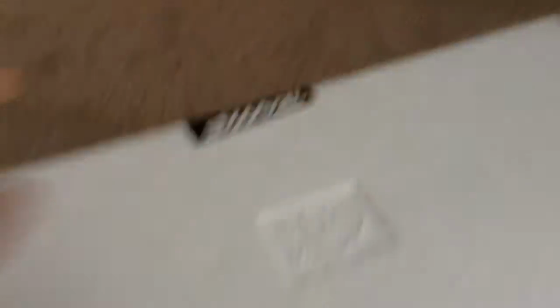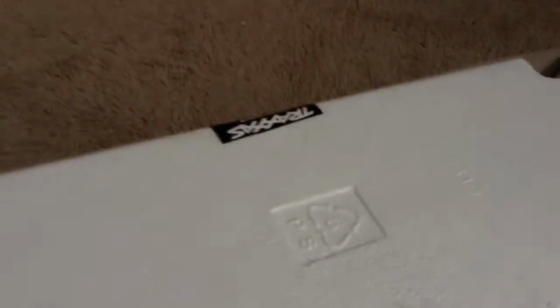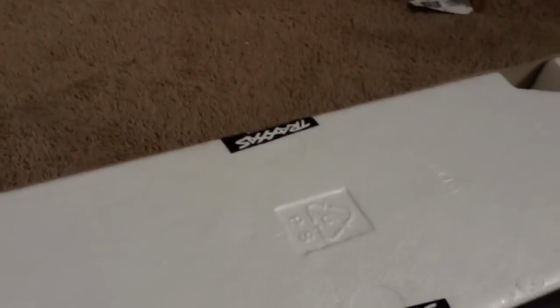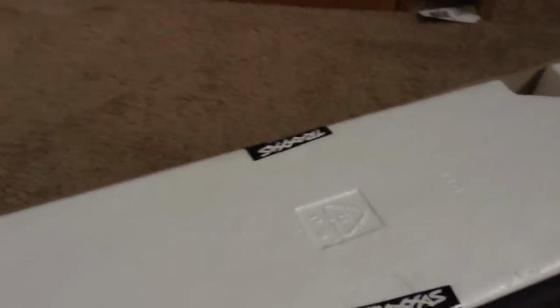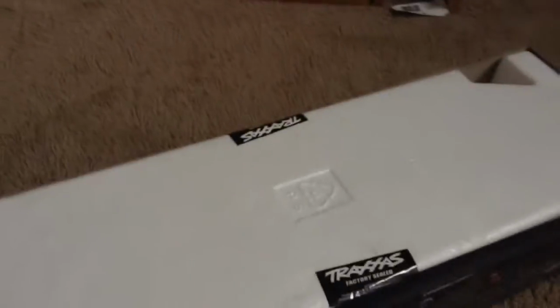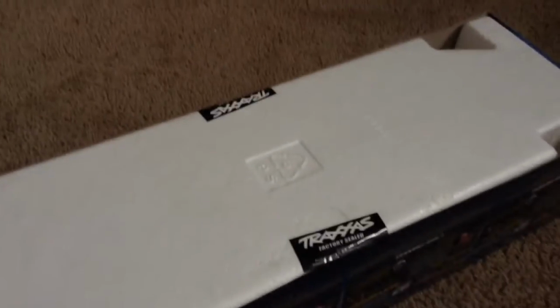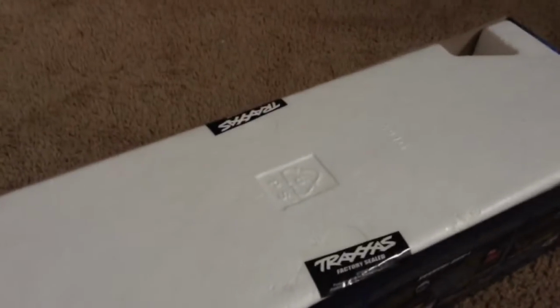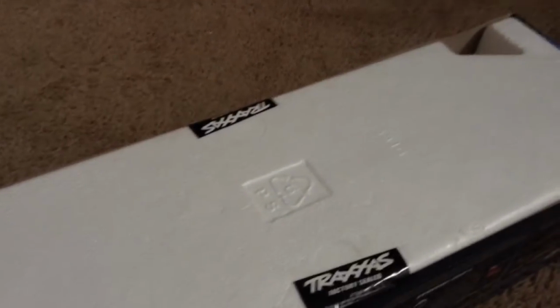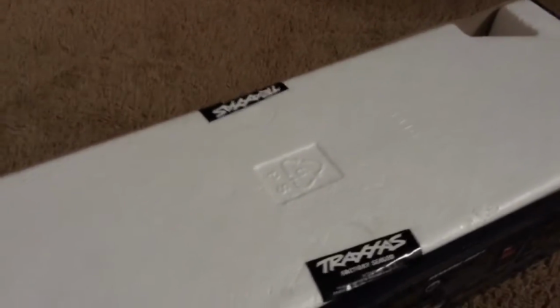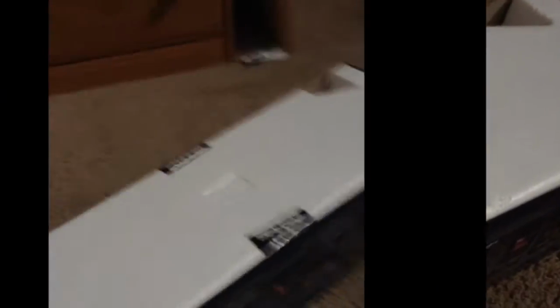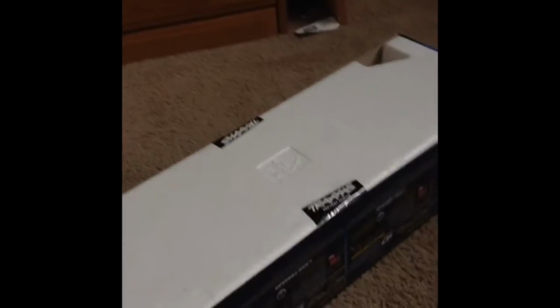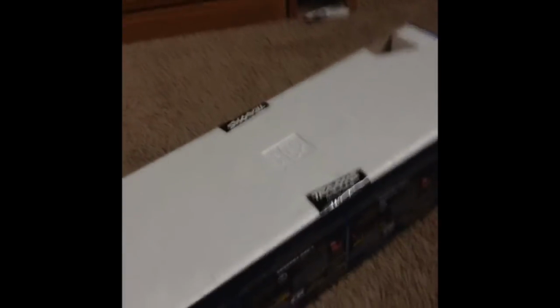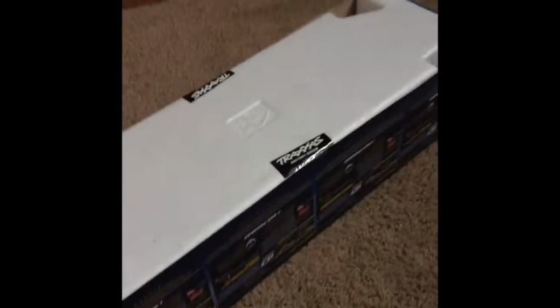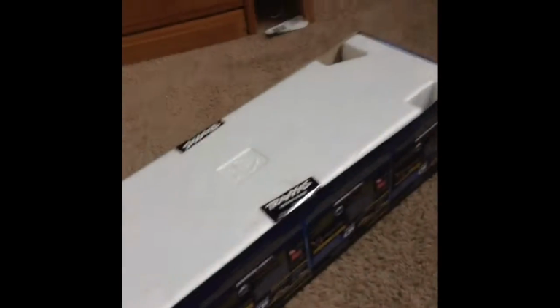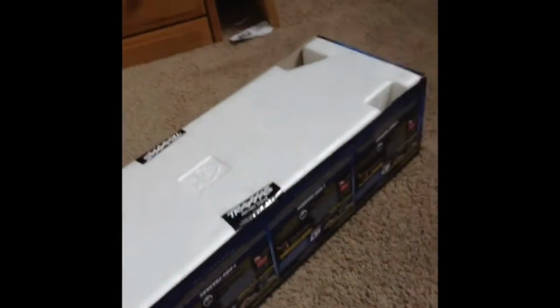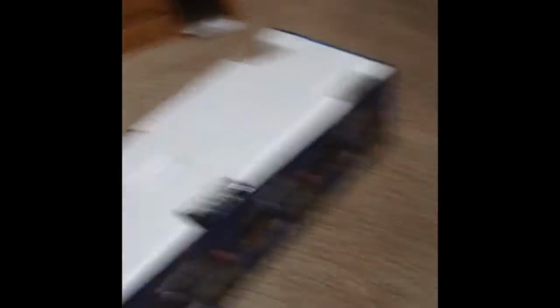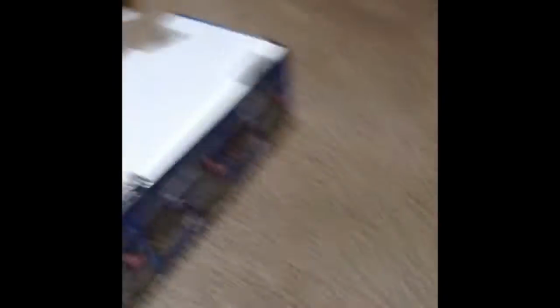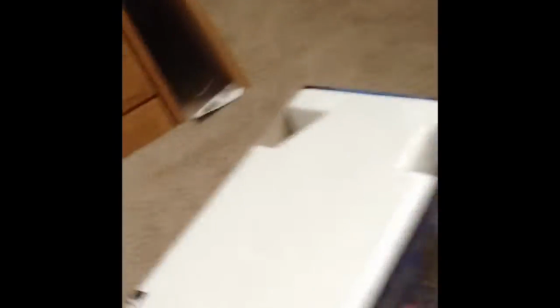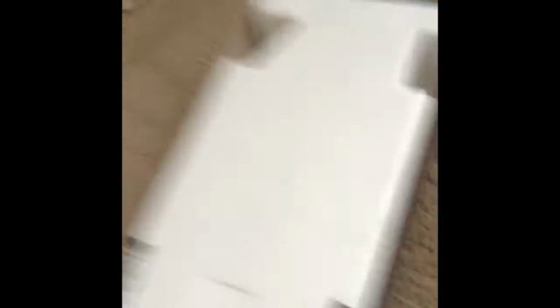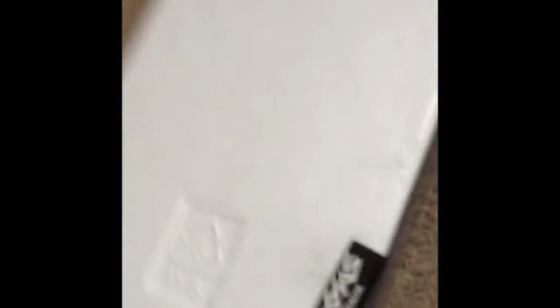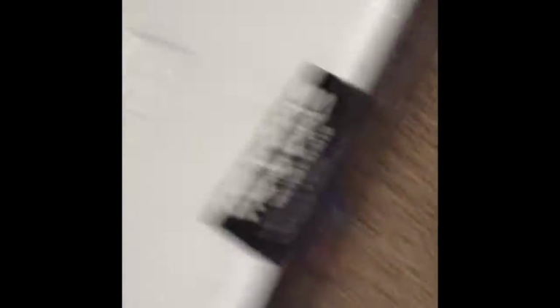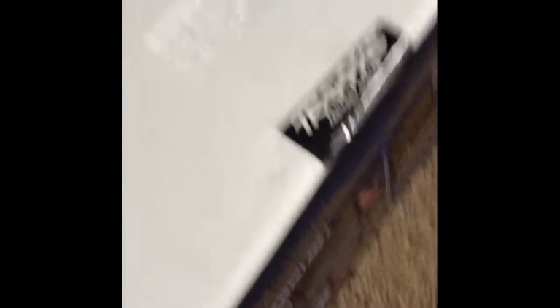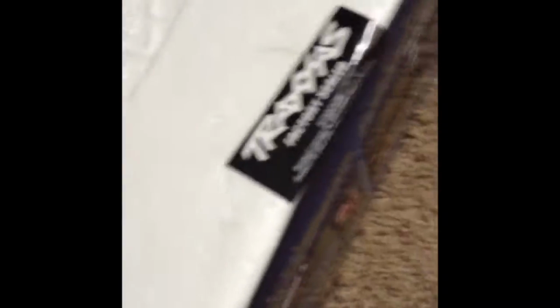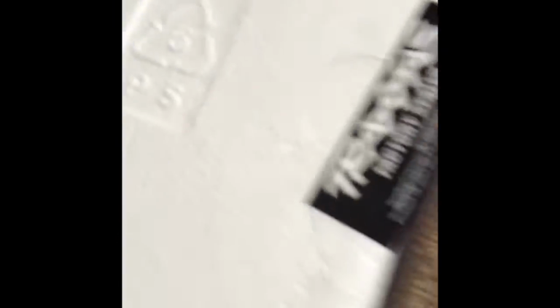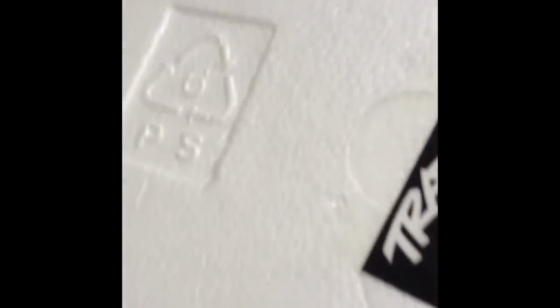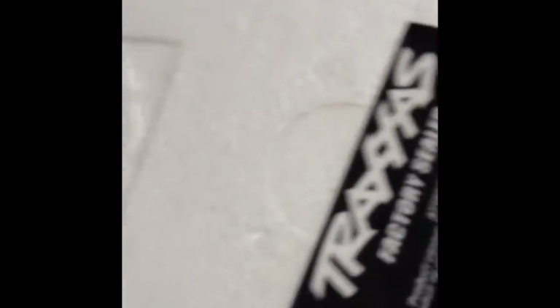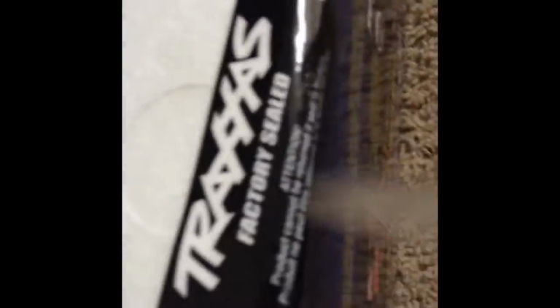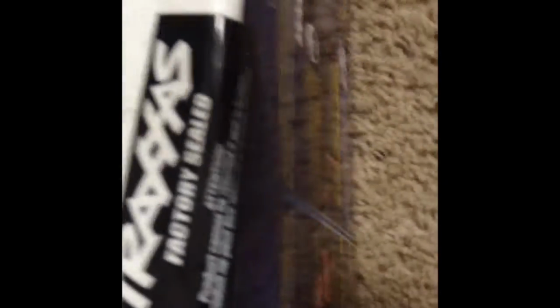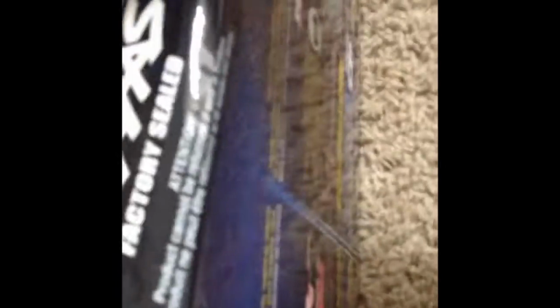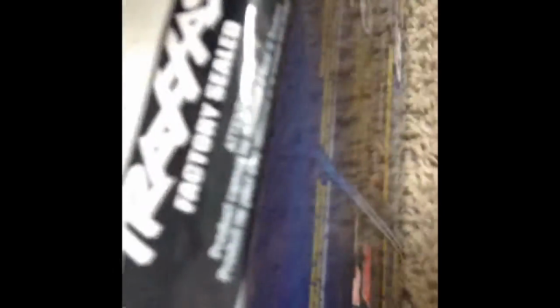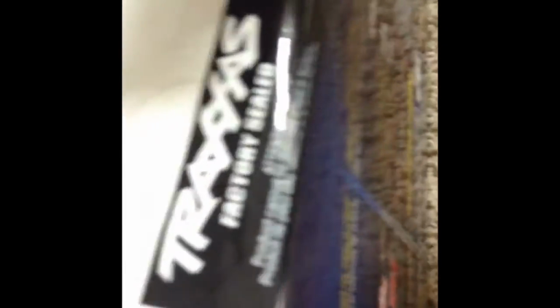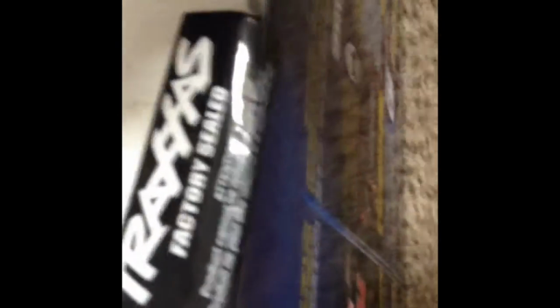Some nice factory seals. Let me get a knife or something. Sorry about that guys - it's my birthday, so I was eating cake. Time to open the box. Nice, beautiful factory seals. Let's see if I can do this one-handed.